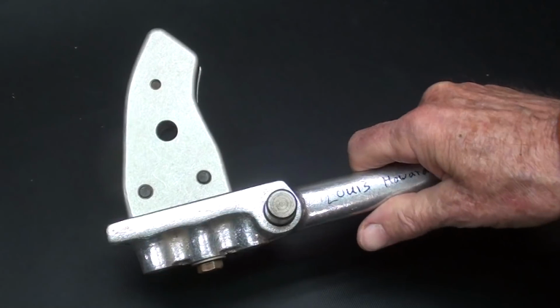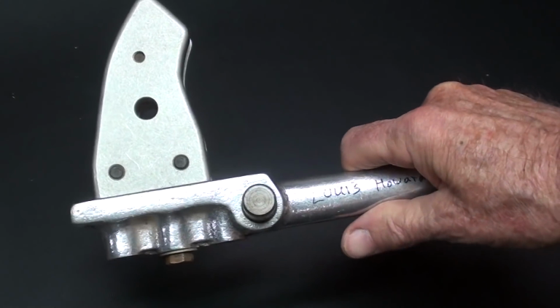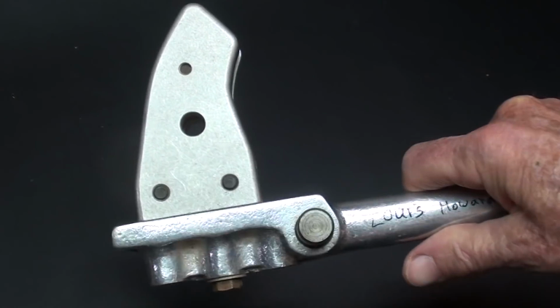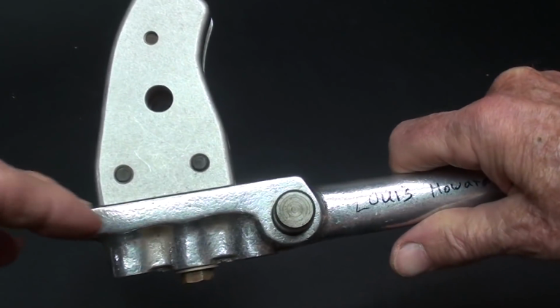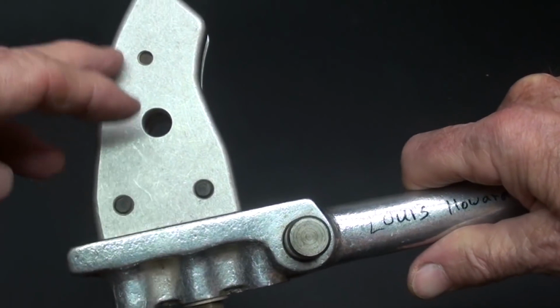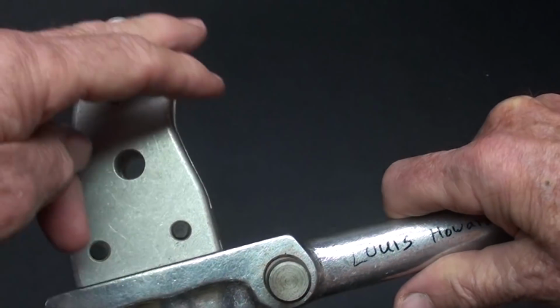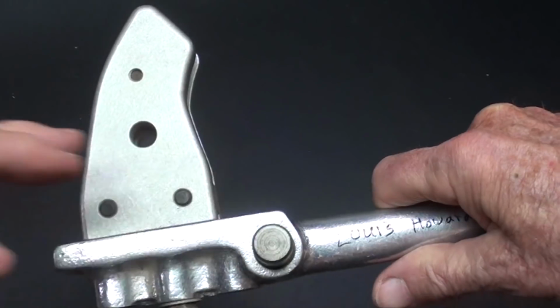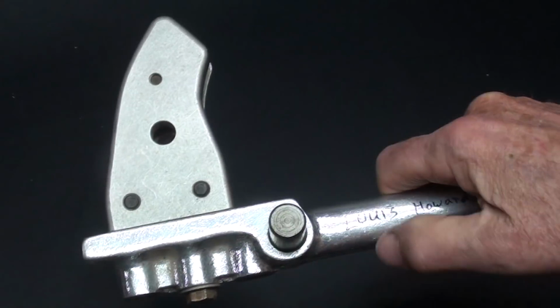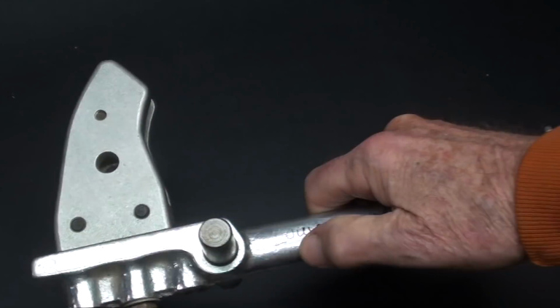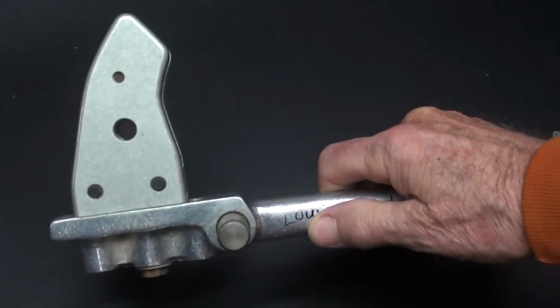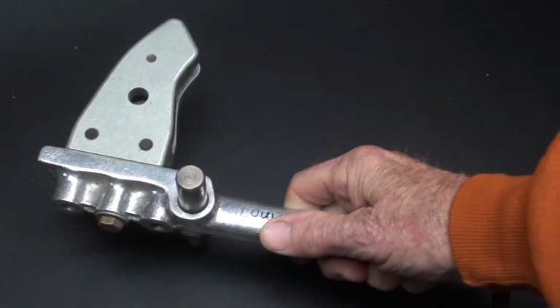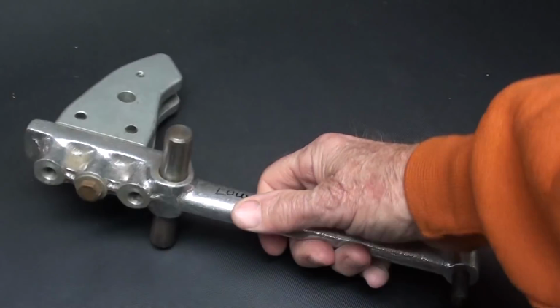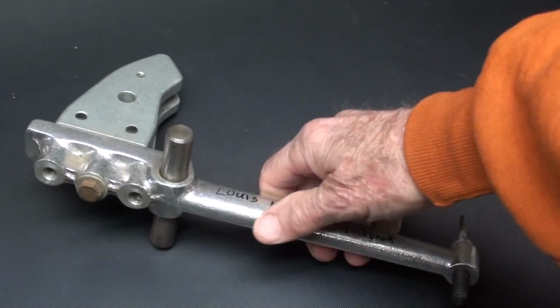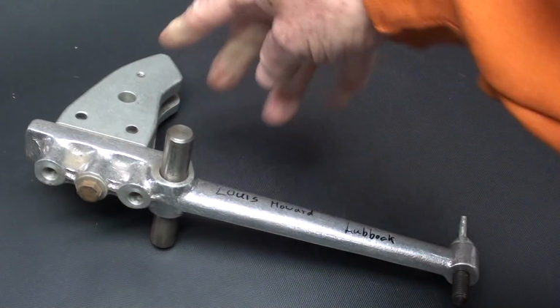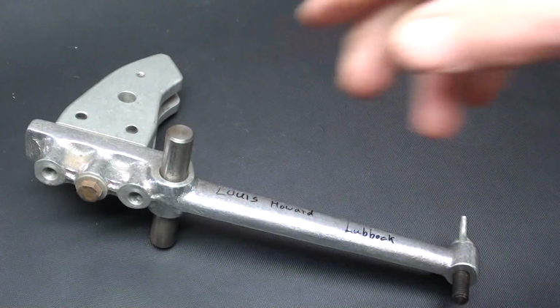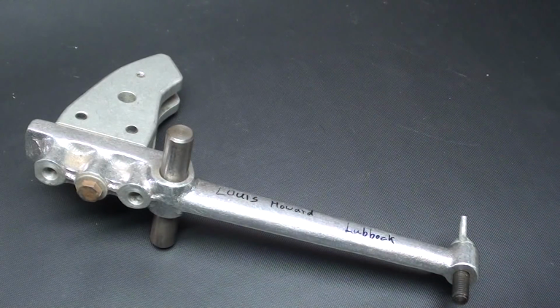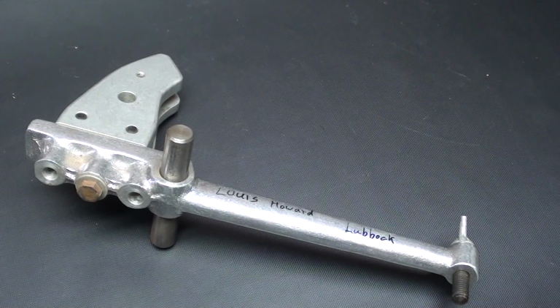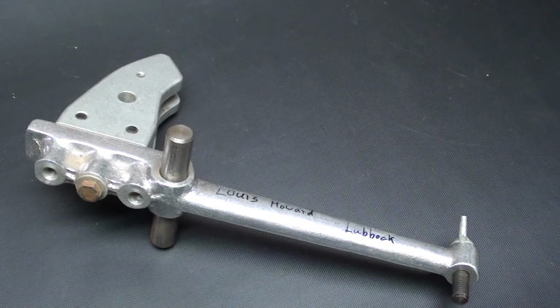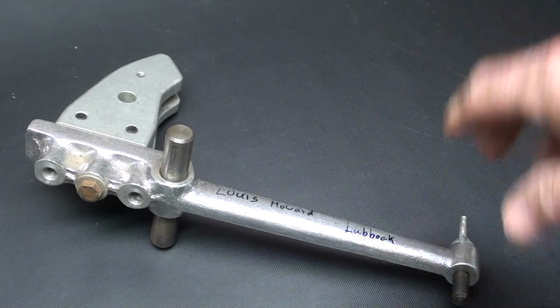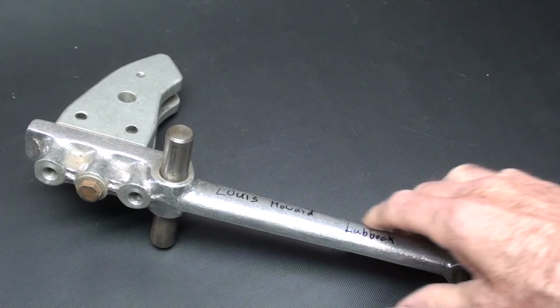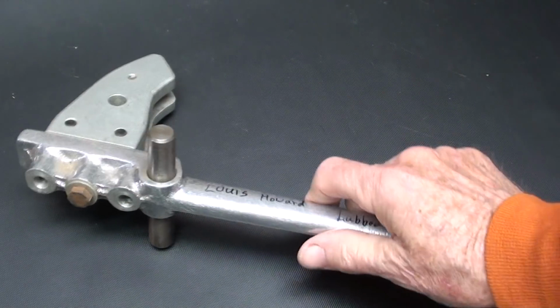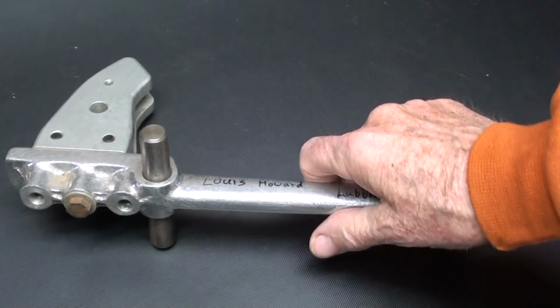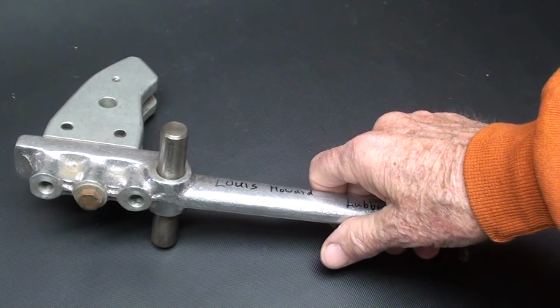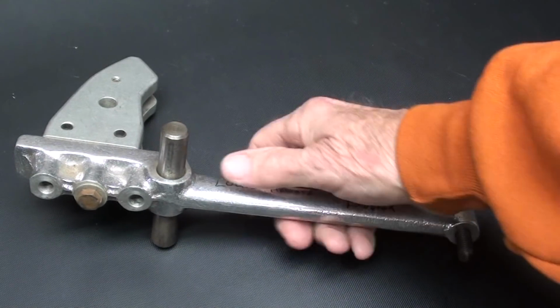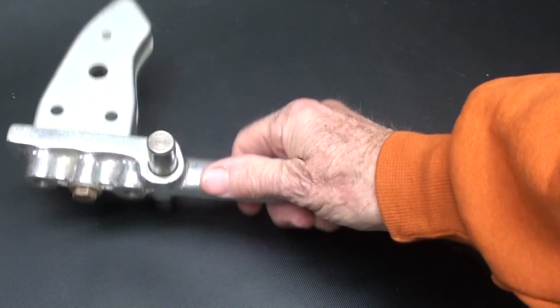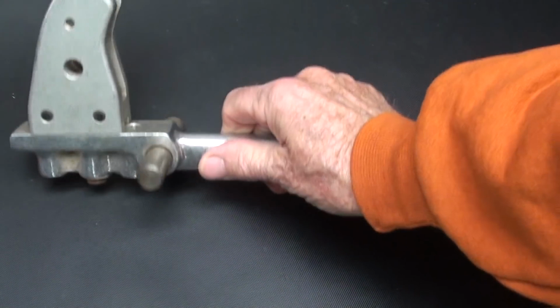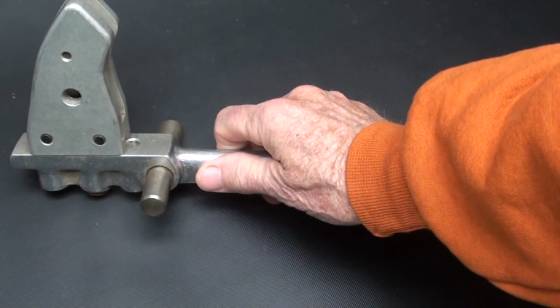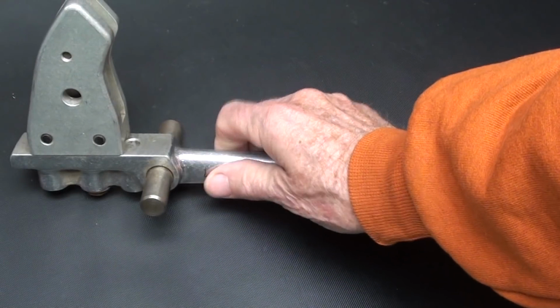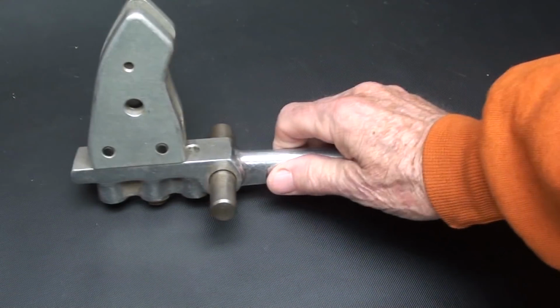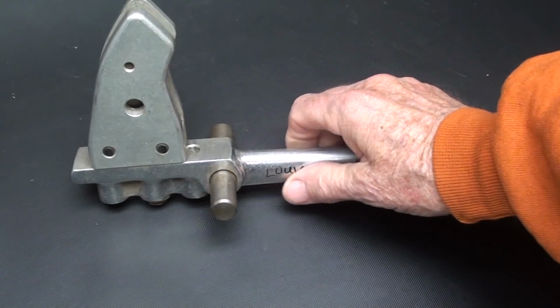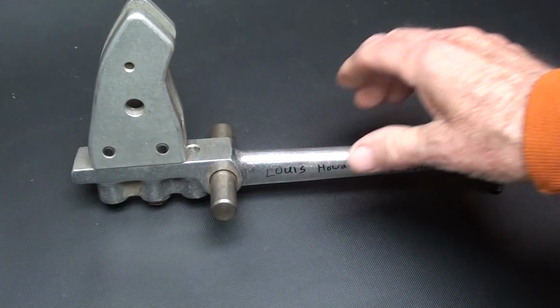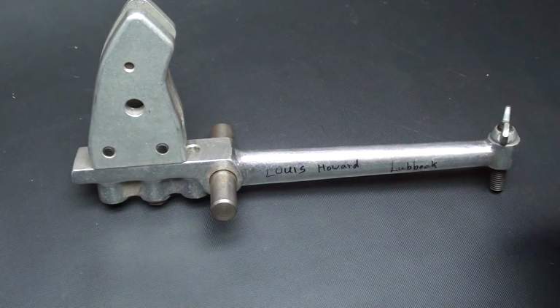You can tell by the shape of this, really, what it is — but only one or two people actually knew what this was. Thank you for all the good guesses, and the funny ones as well.